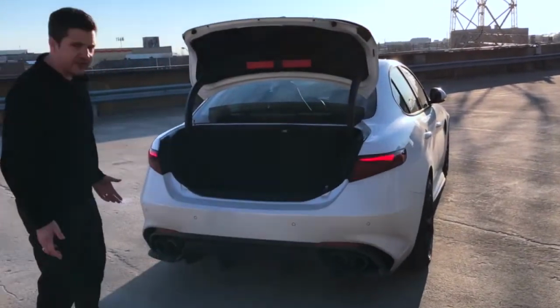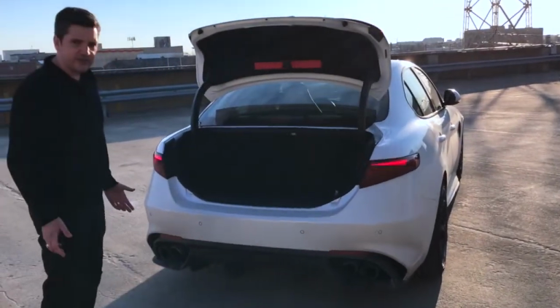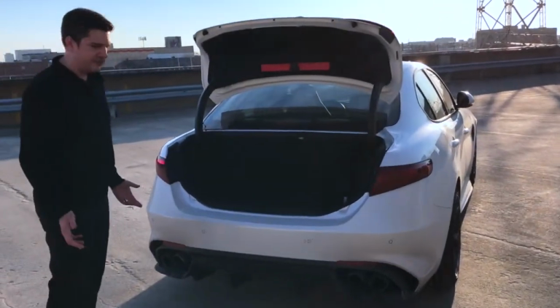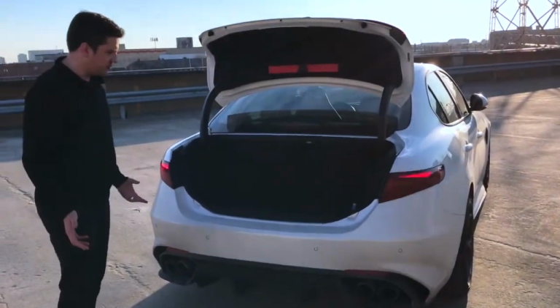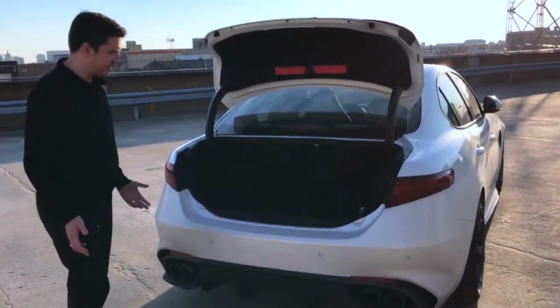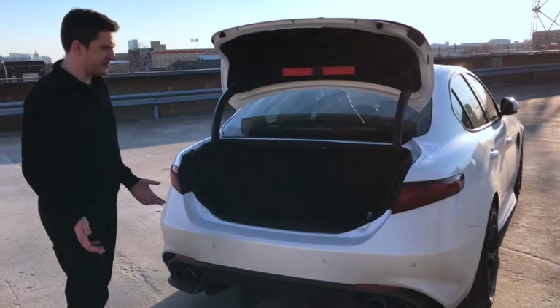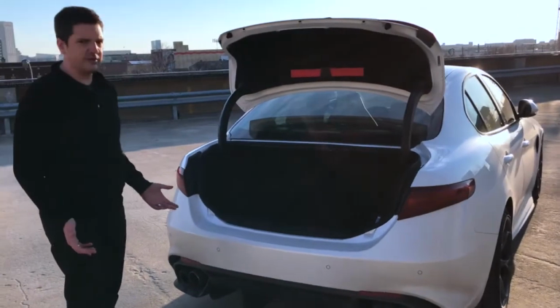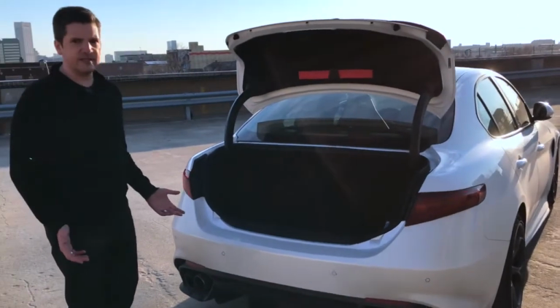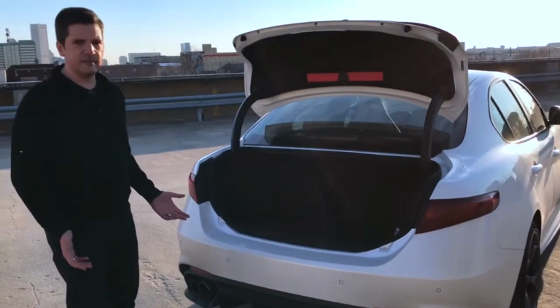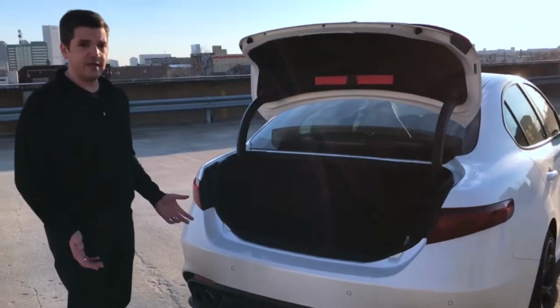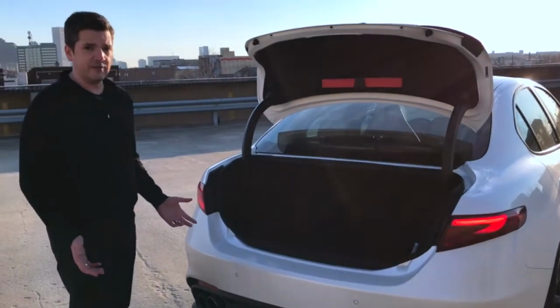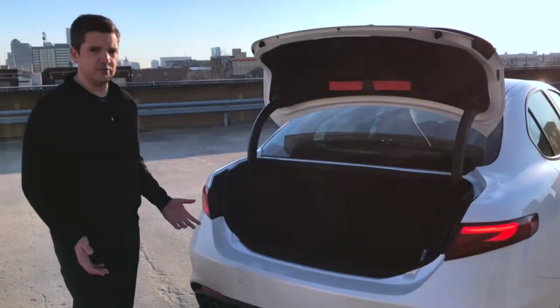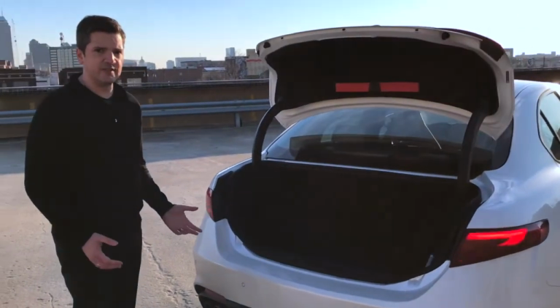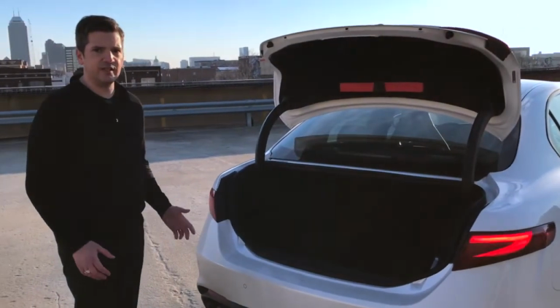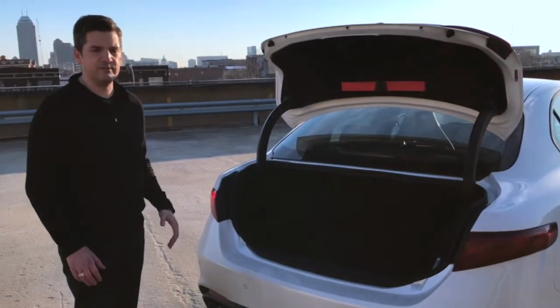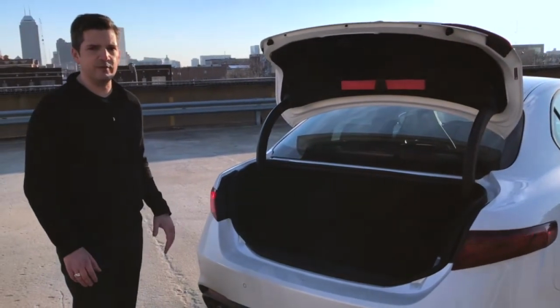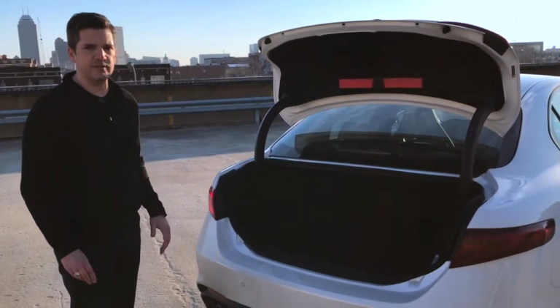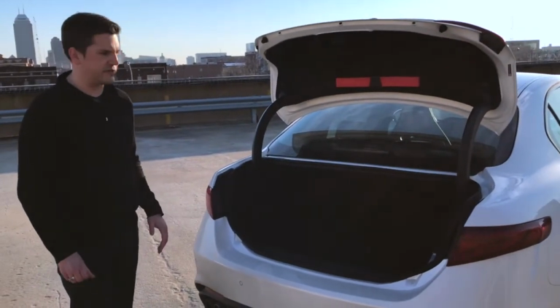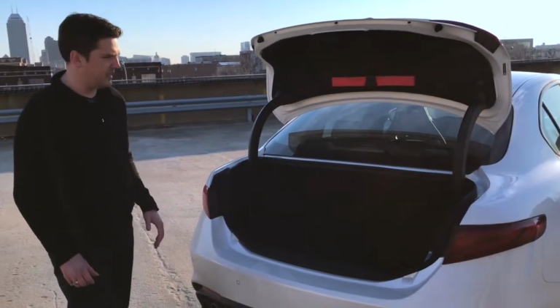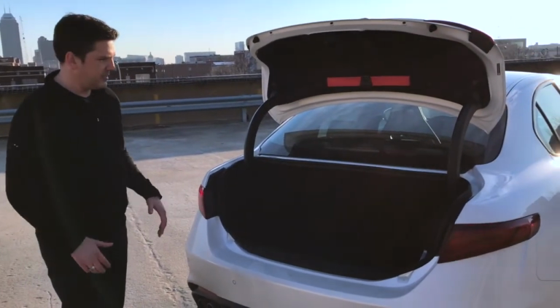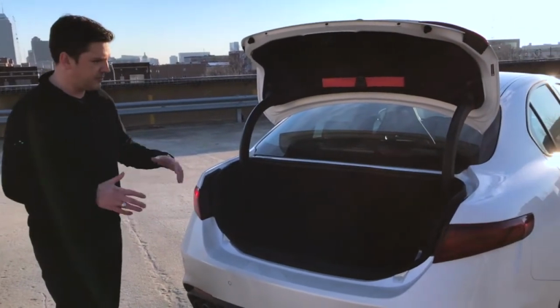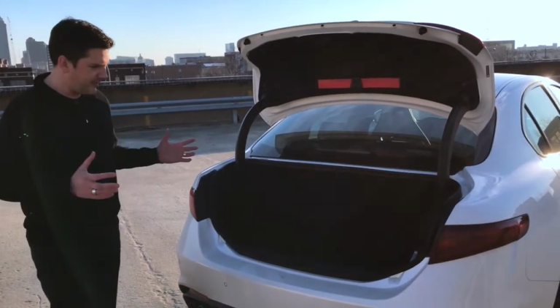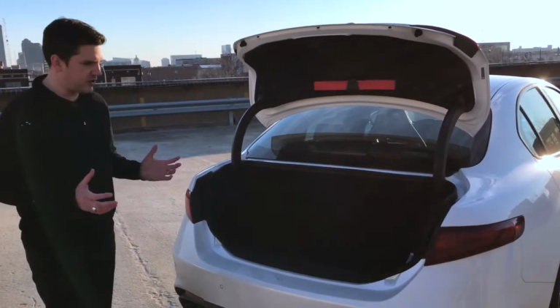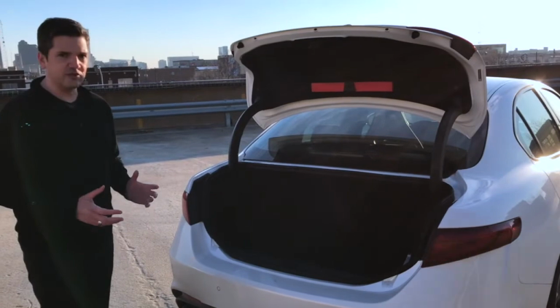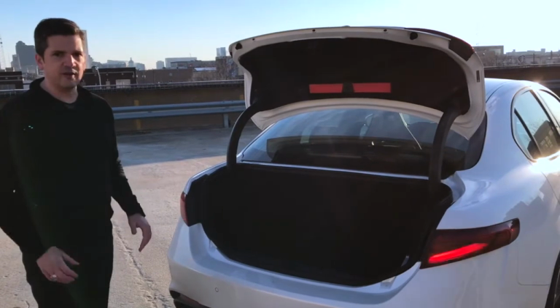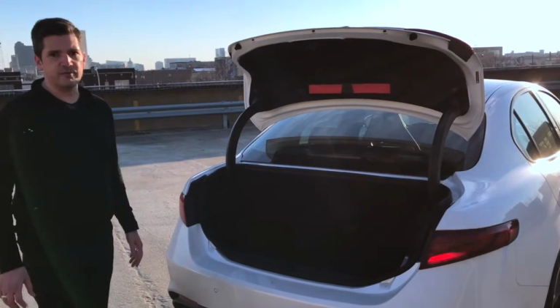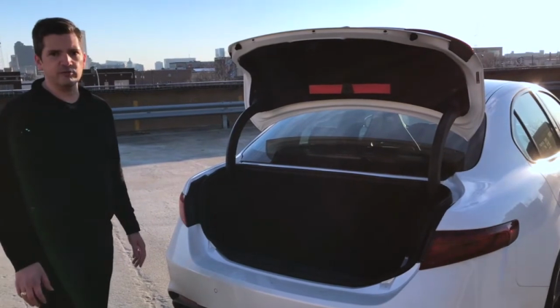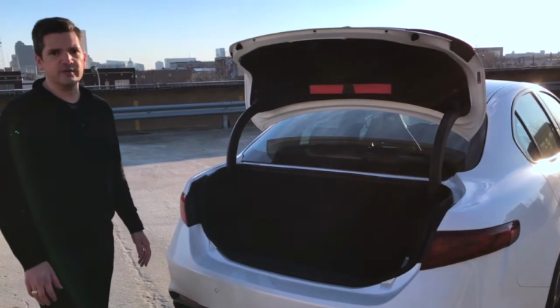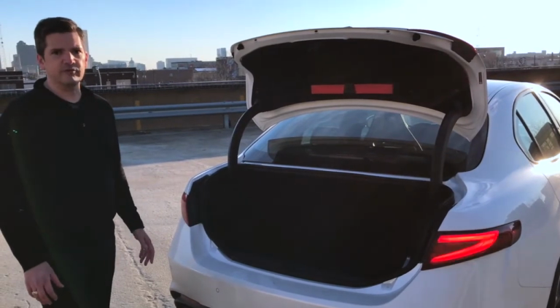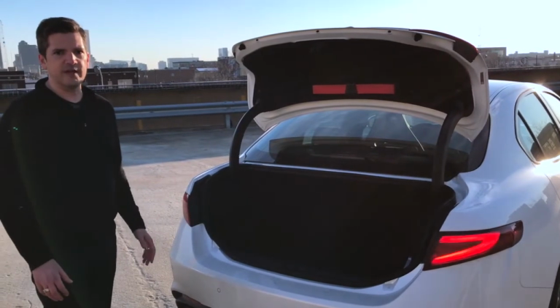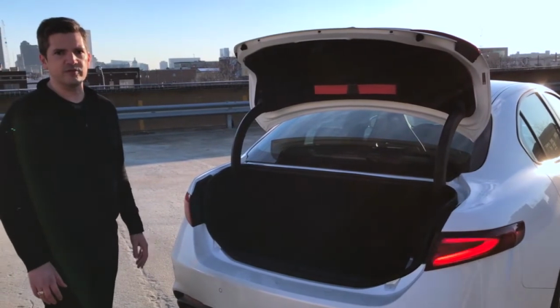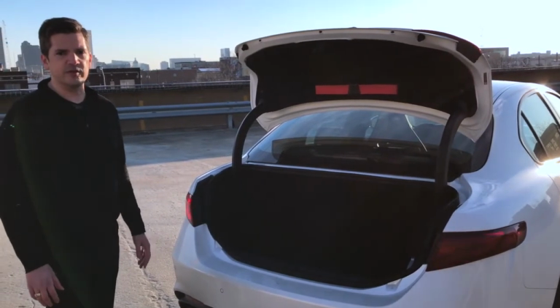A pretty decent sized trunk. This is a car that's designed to be competitive with a Mercedes C-Class, BMW 3 Series. So the body shell and the trunk are actually pretty roomy for four passengers and their gear.